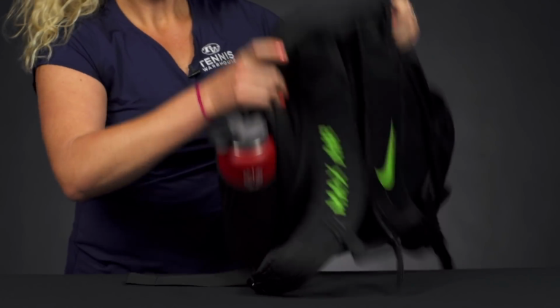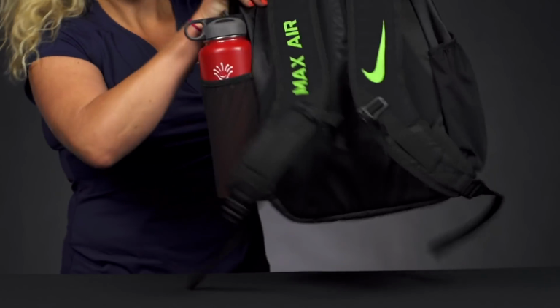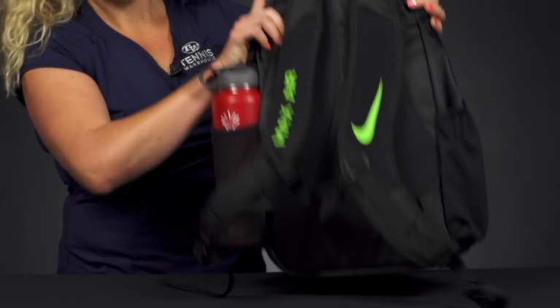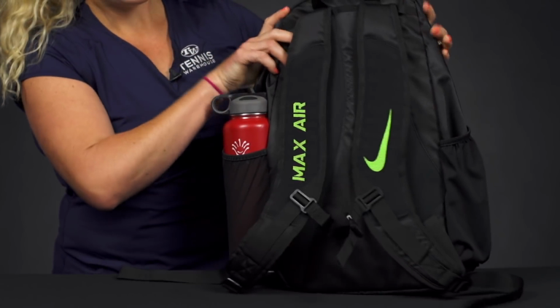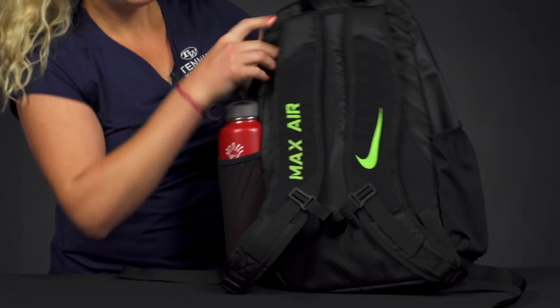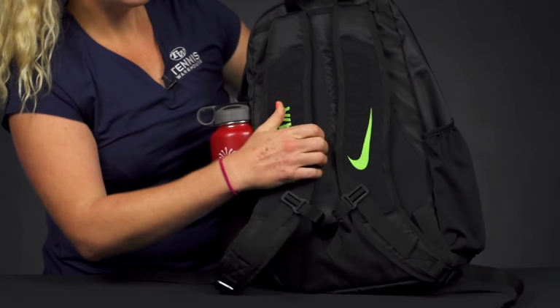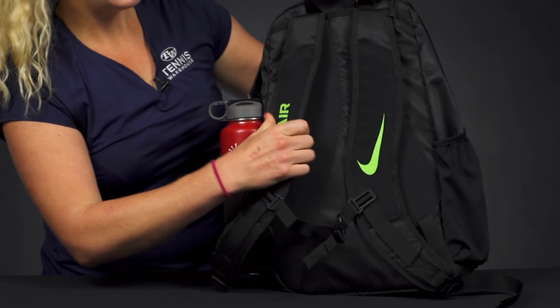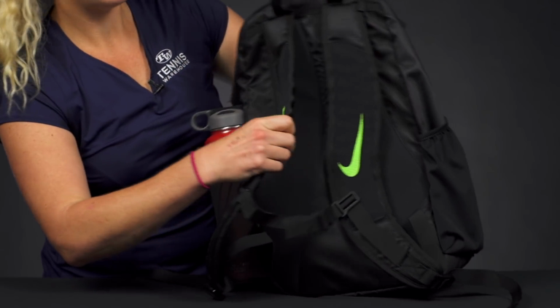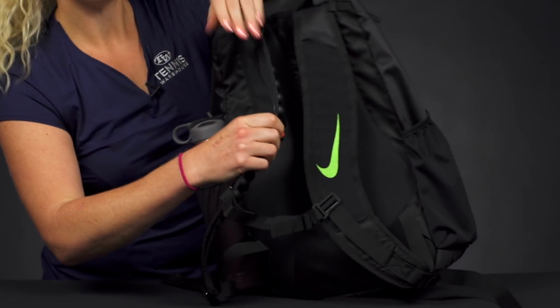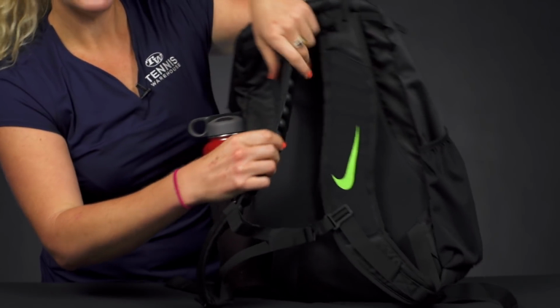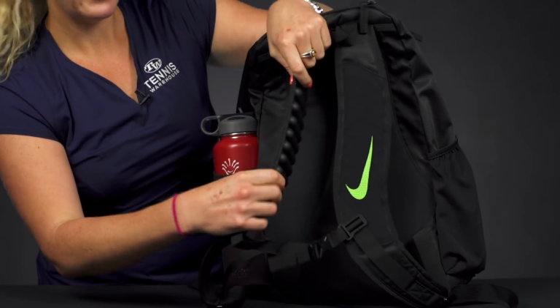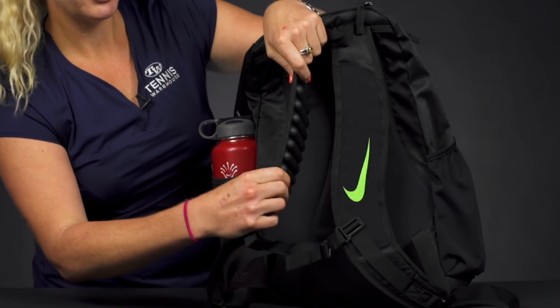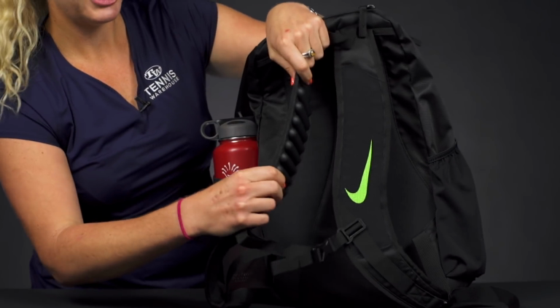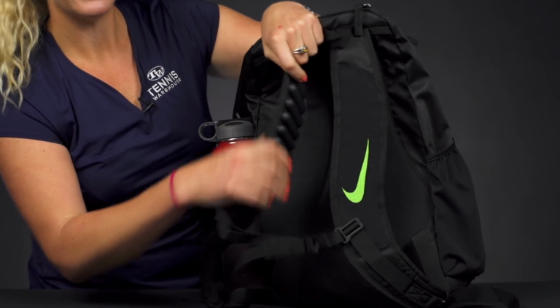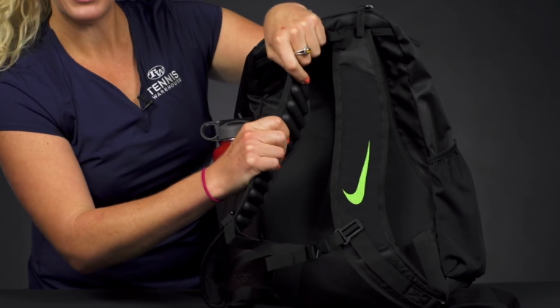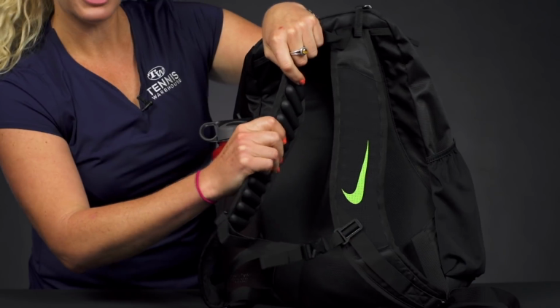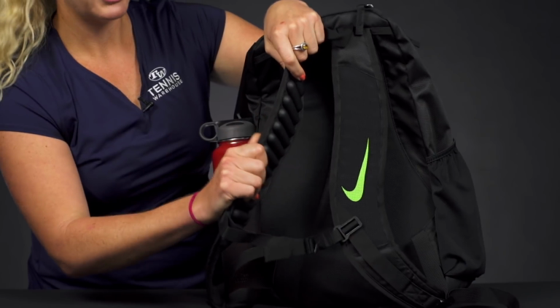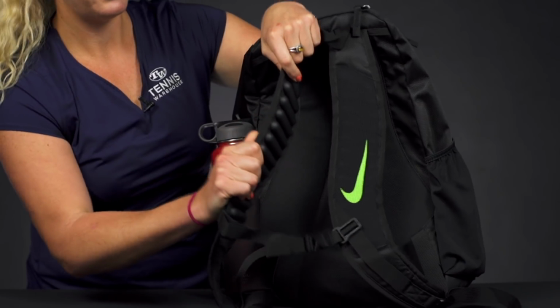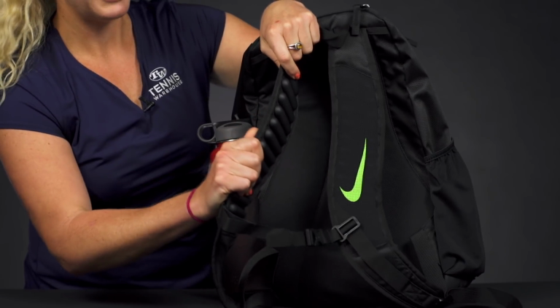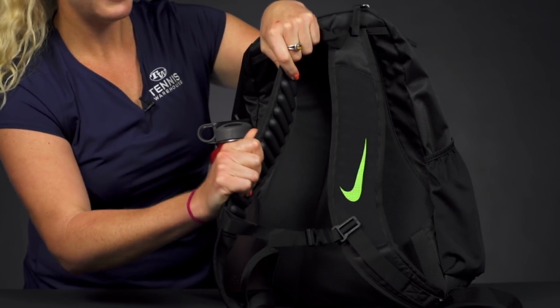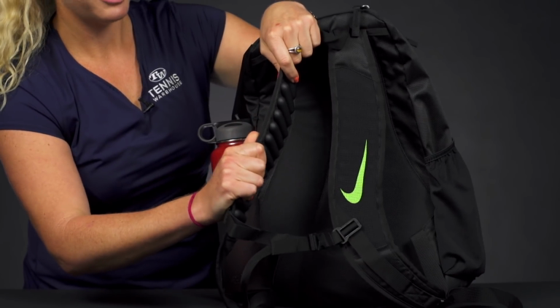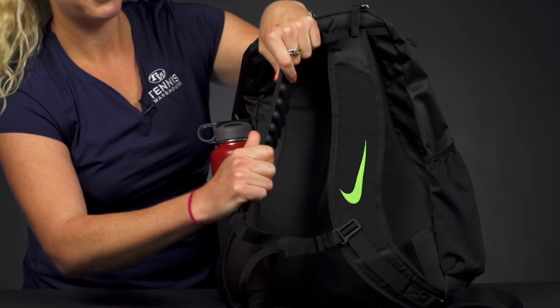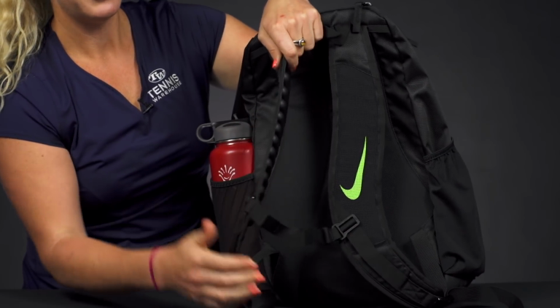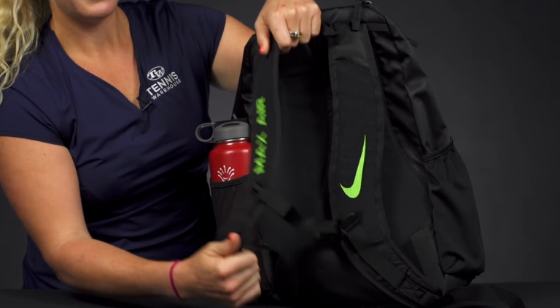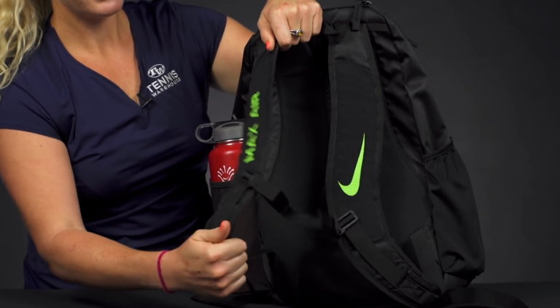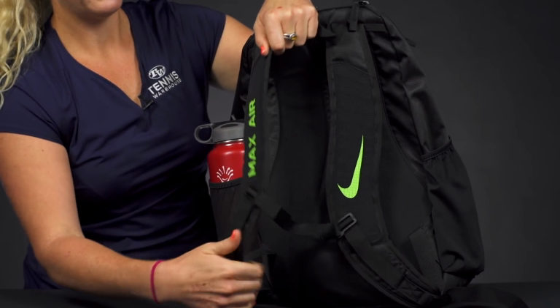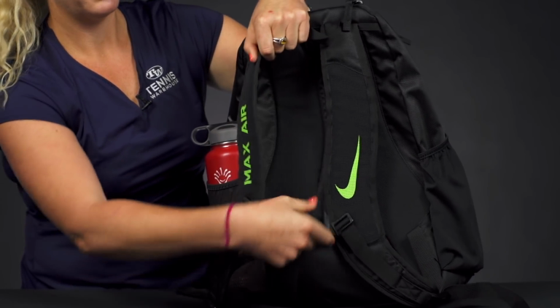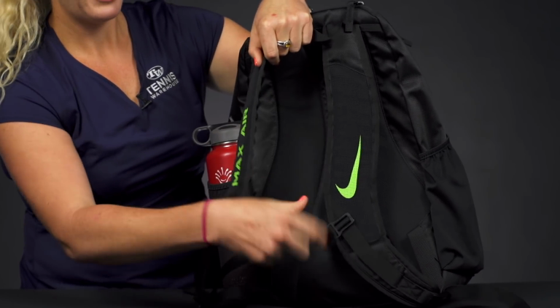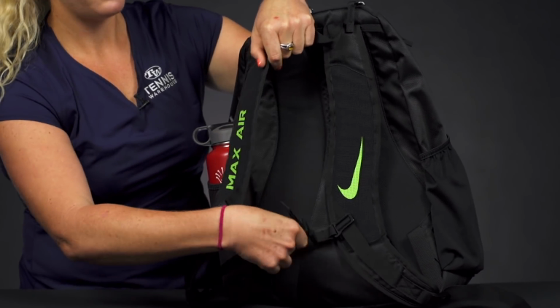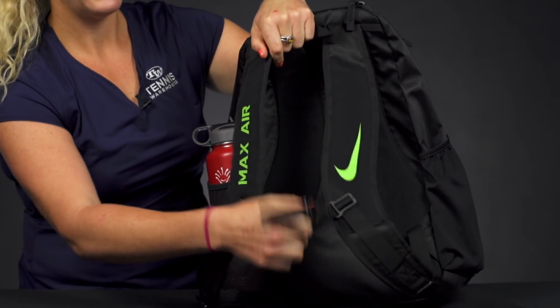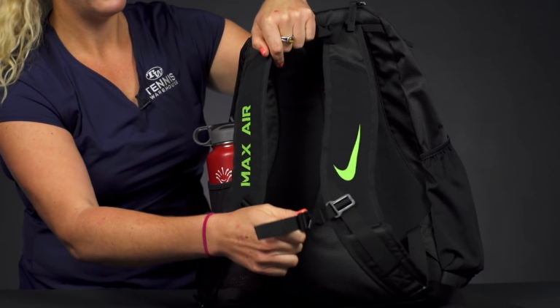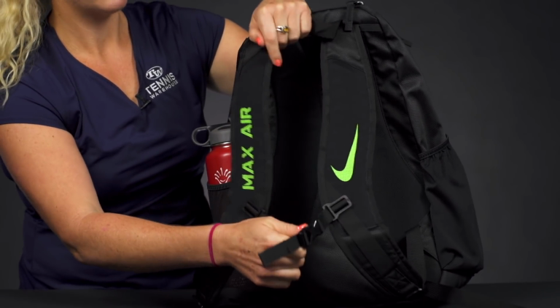The back of this backpack does feature Max Air cushioning on the backpack straps, so you're going to be nice and comfortable. These are adjustable, heavy duty, and nice and durable.